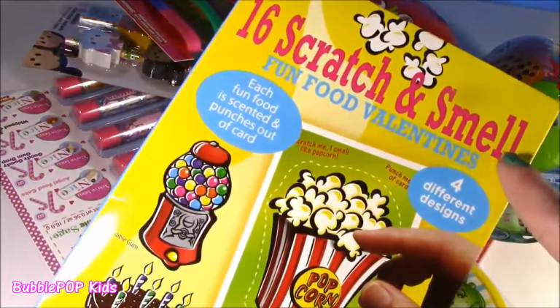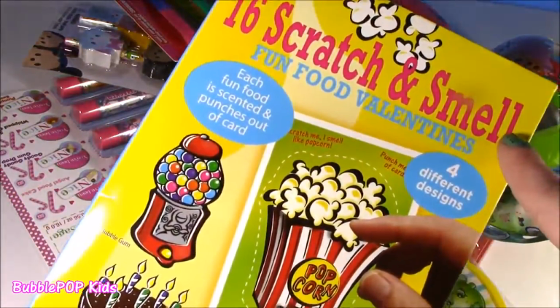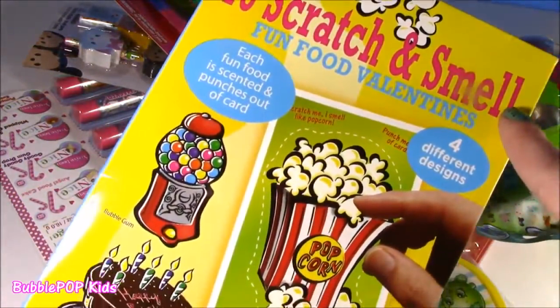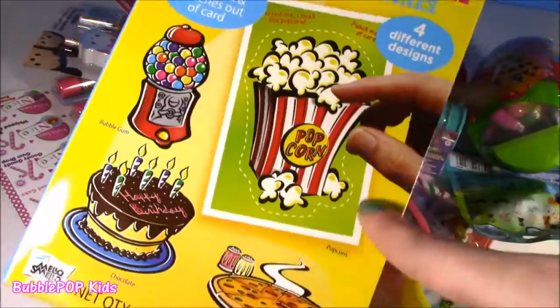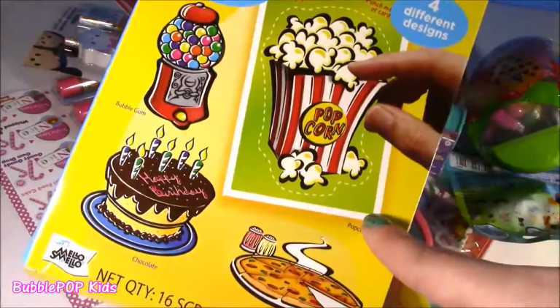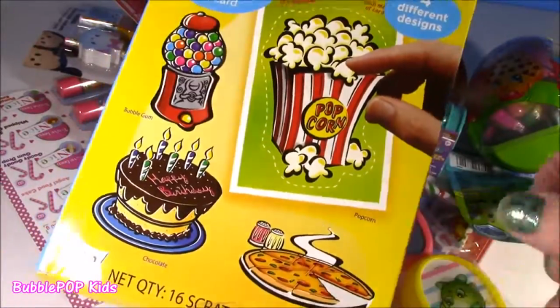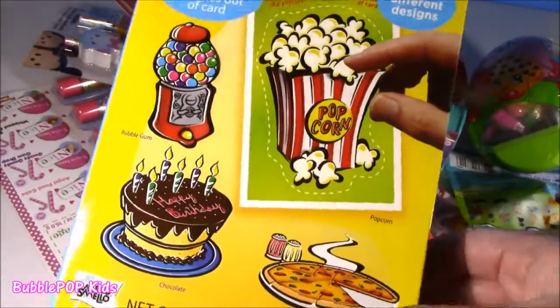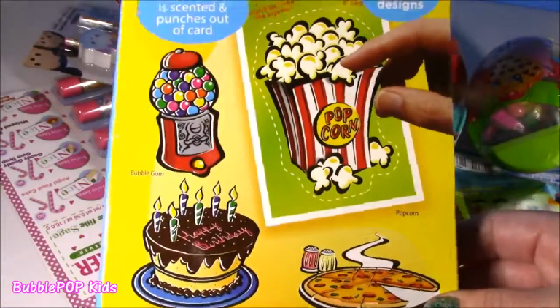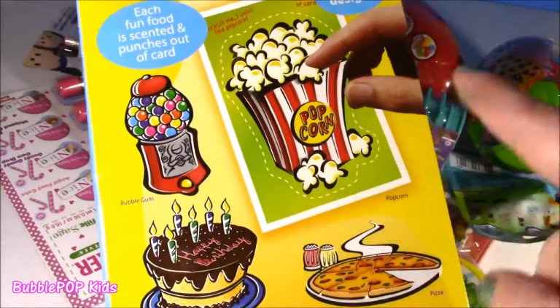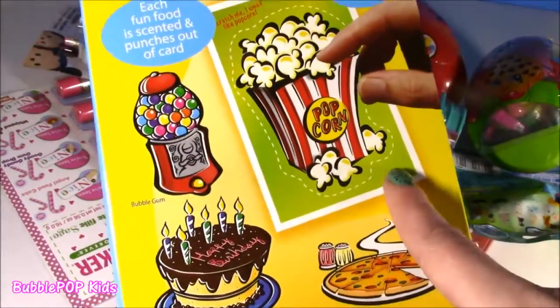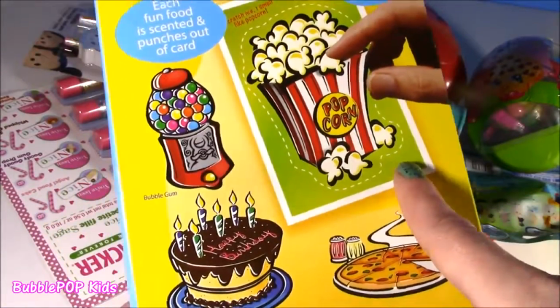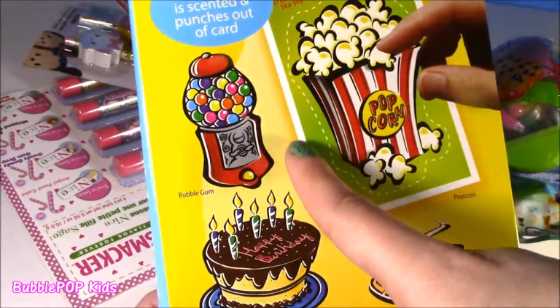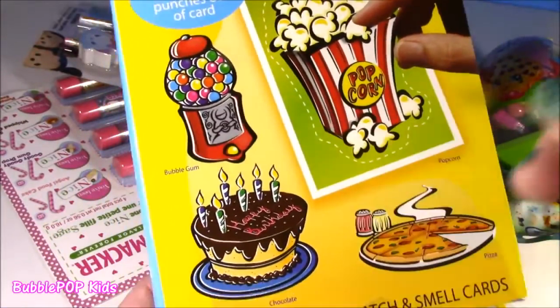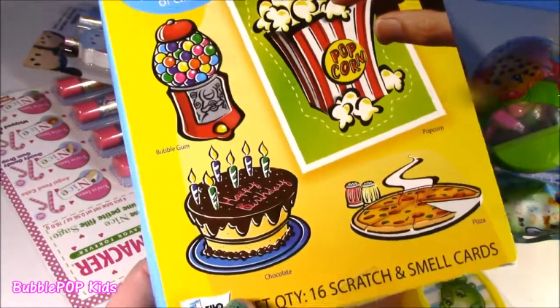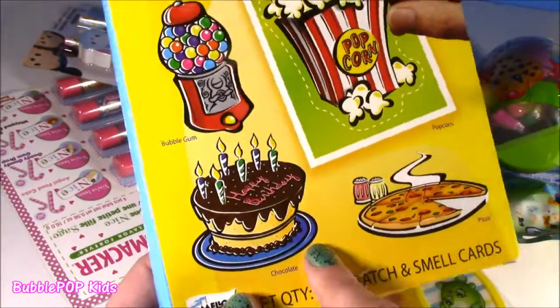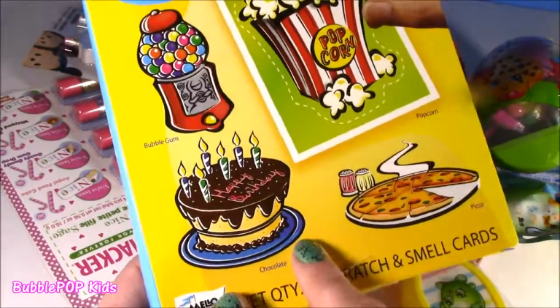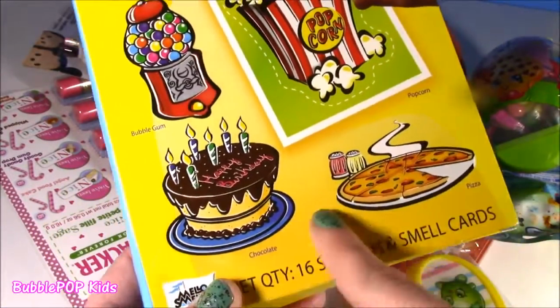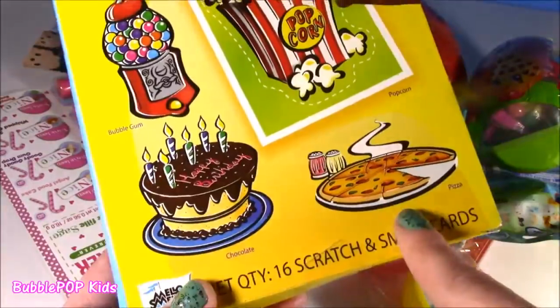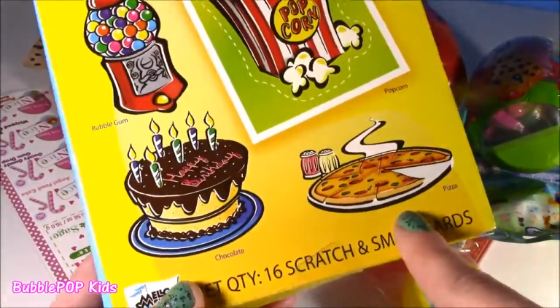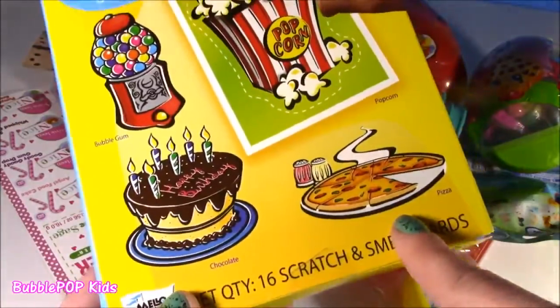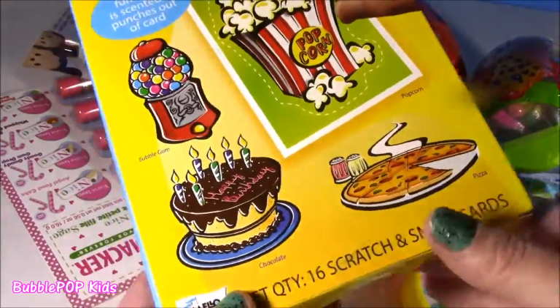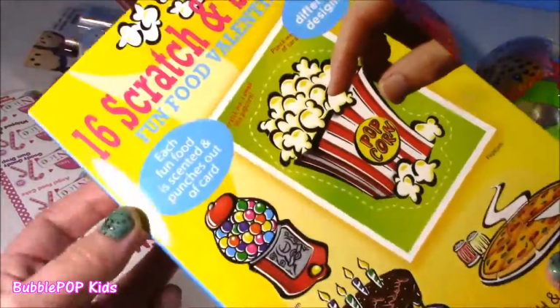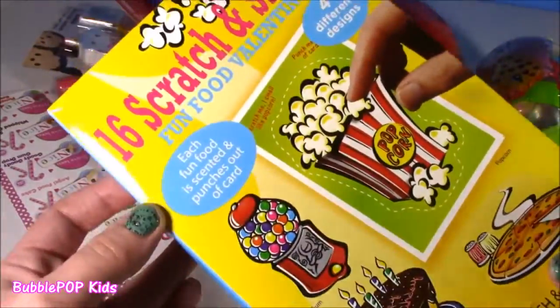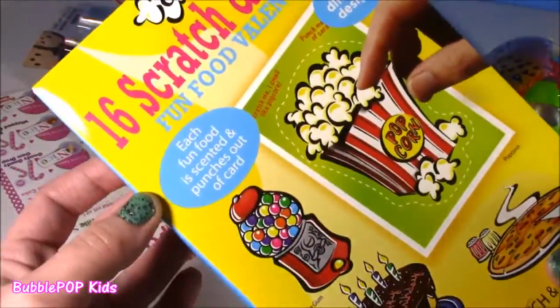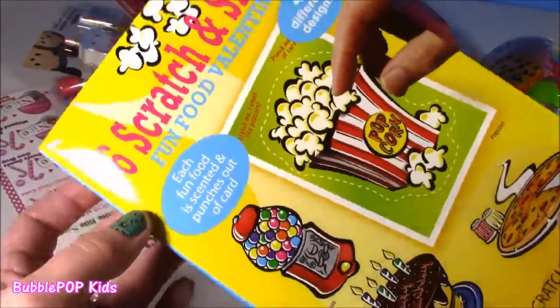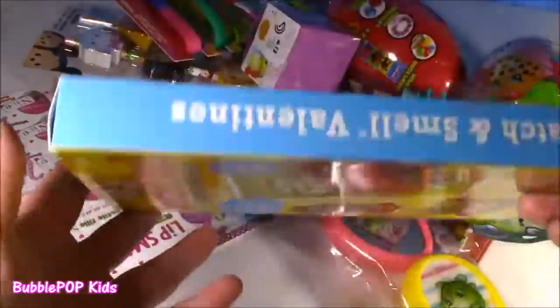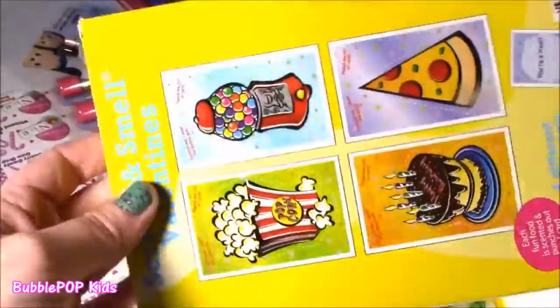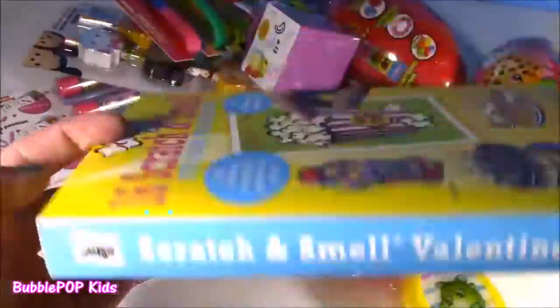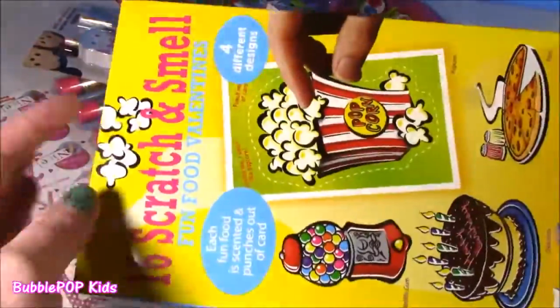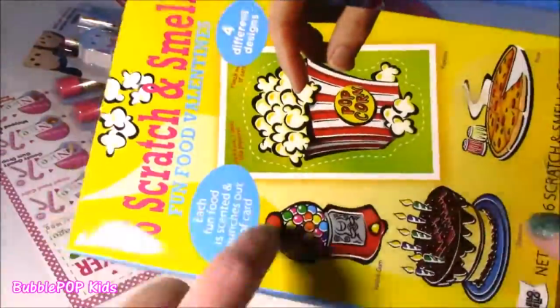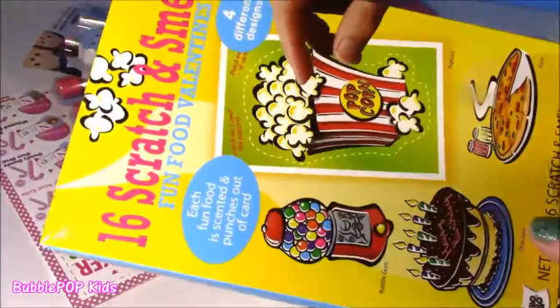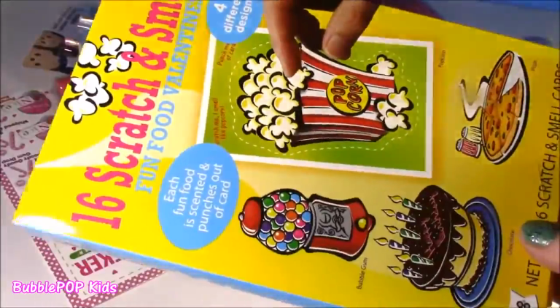Scratch and Sniff little valentine cards. Look how cute — they have popcorn, bubble gum machine, cake, and ooh, they got pizza. Gotta check those out. Never too late for something so cute.